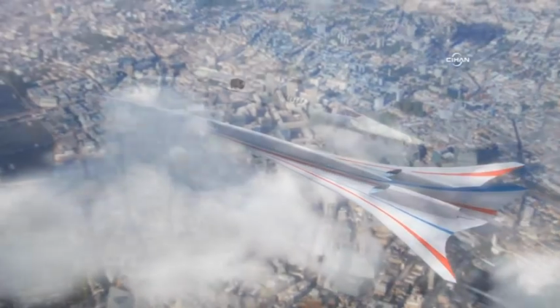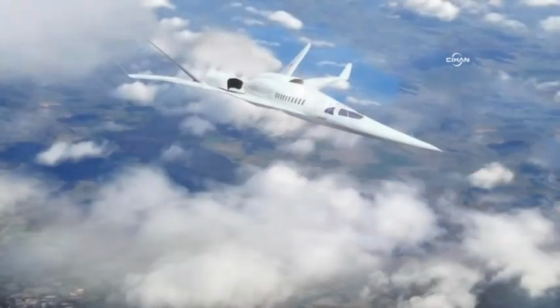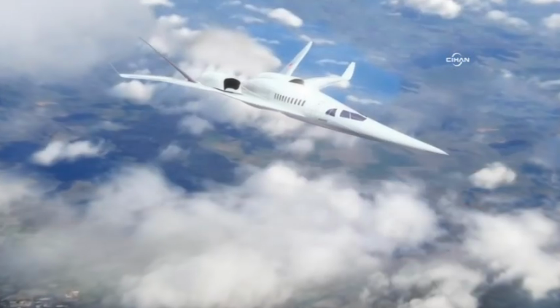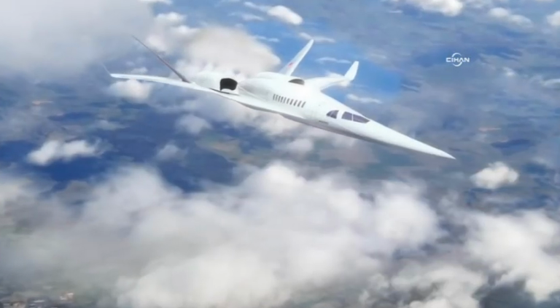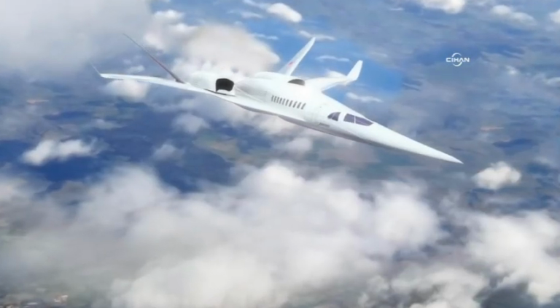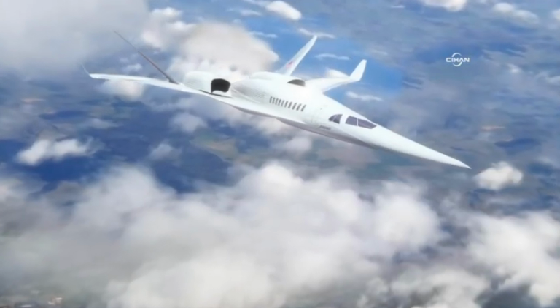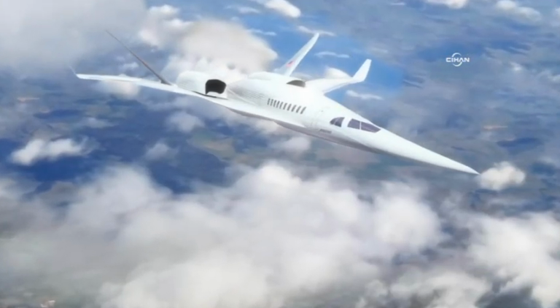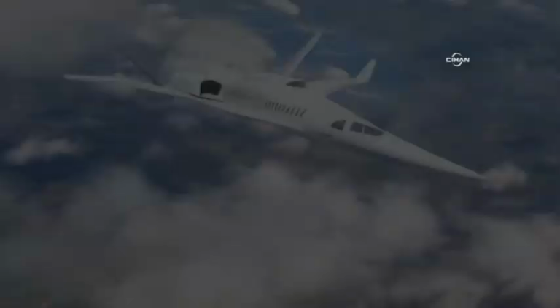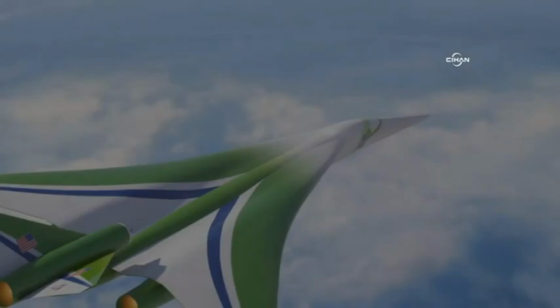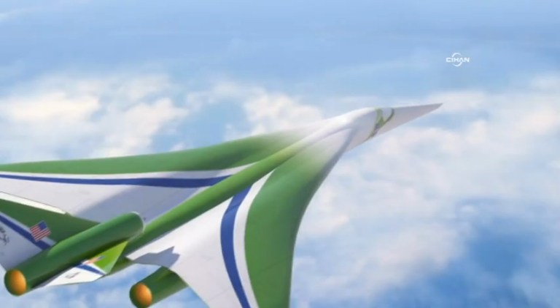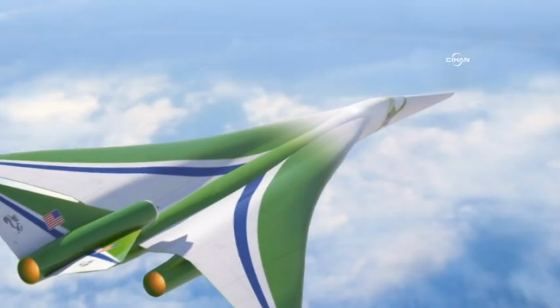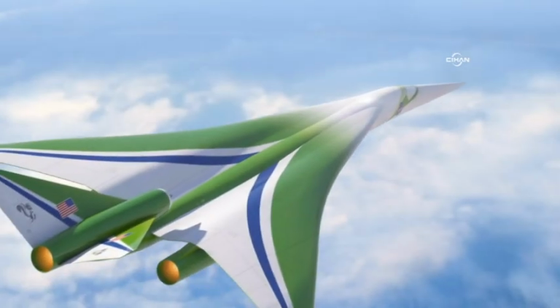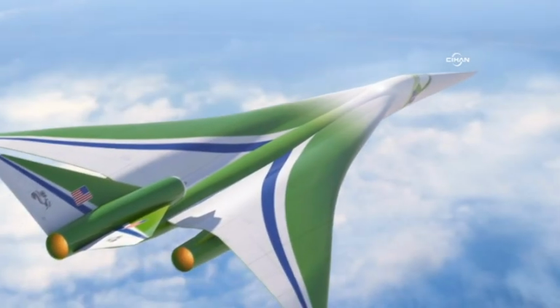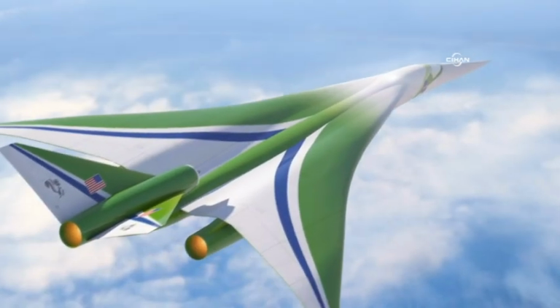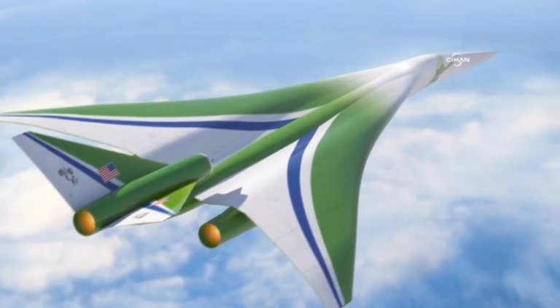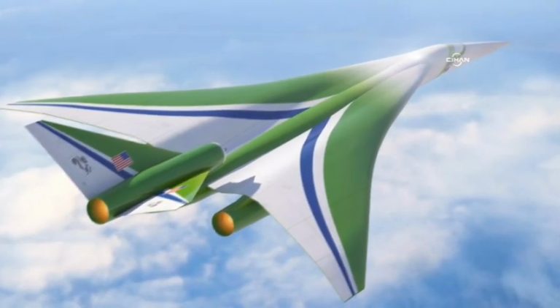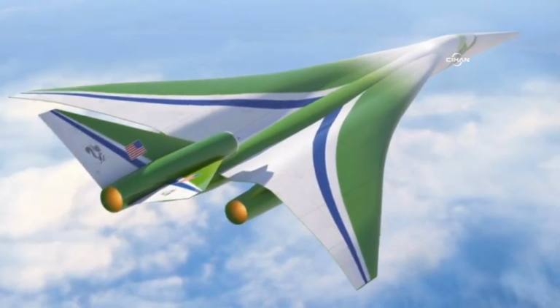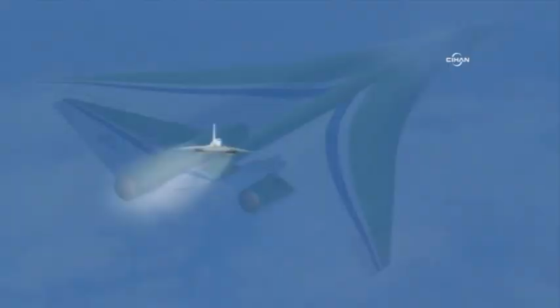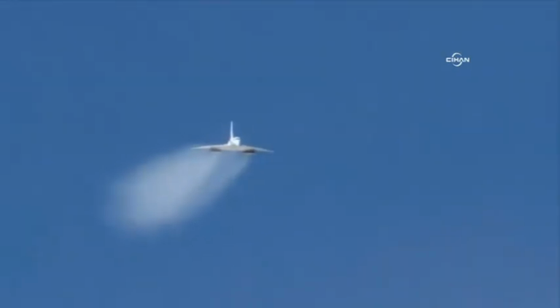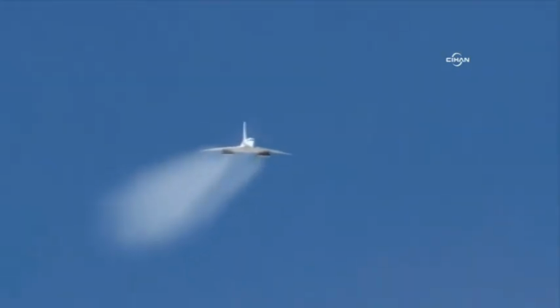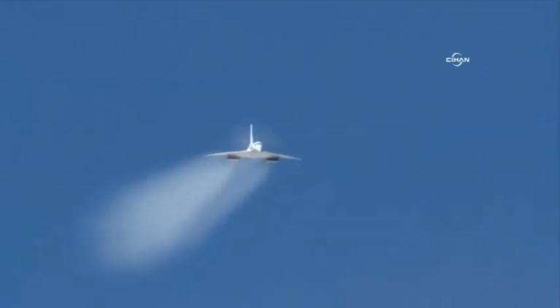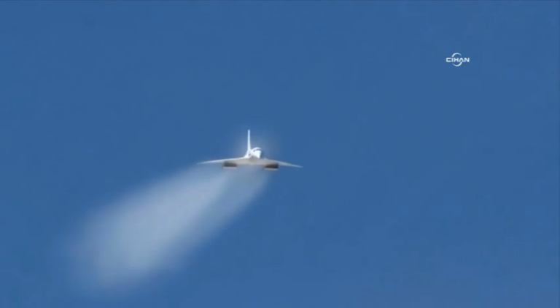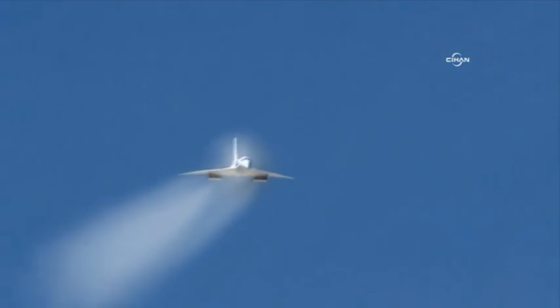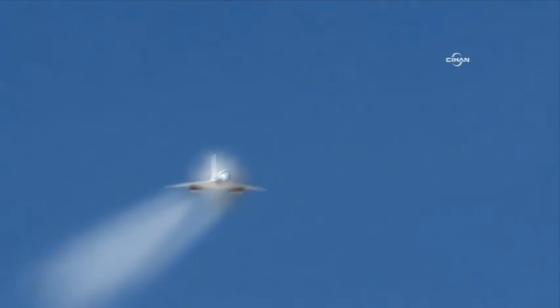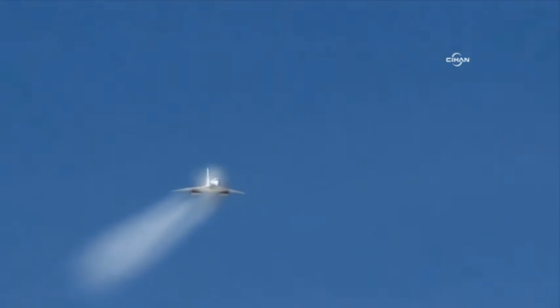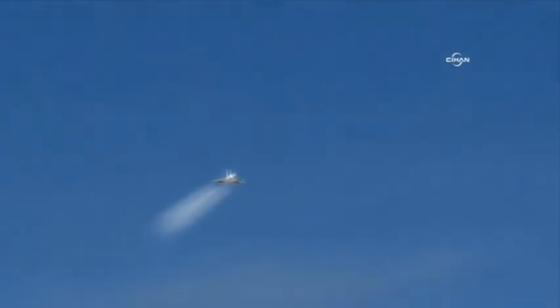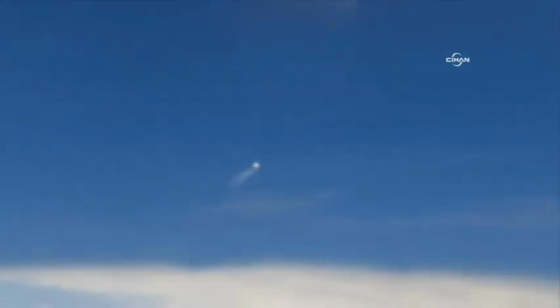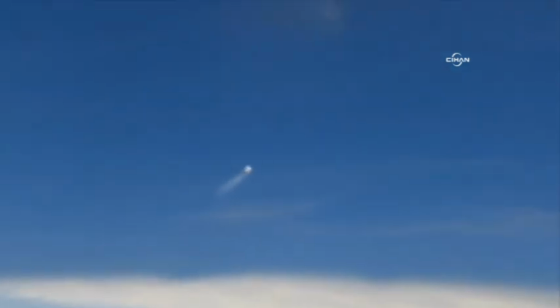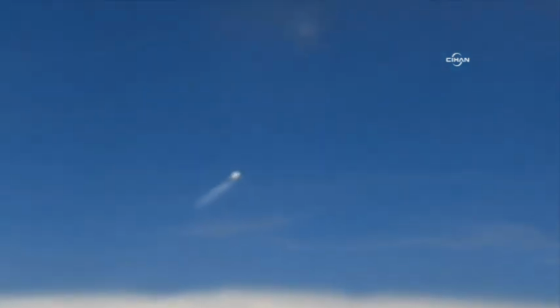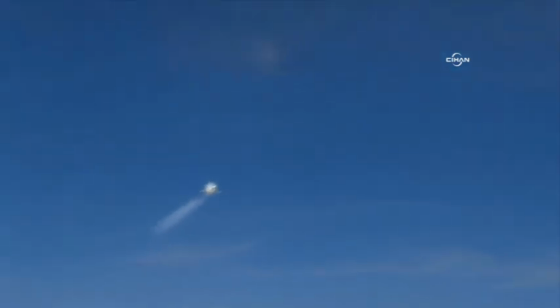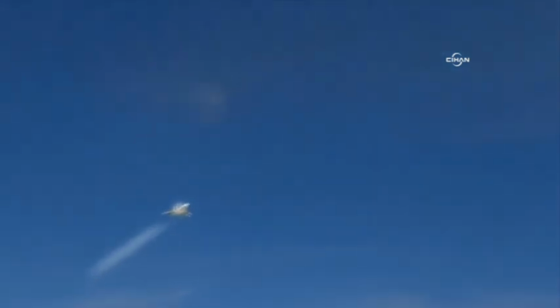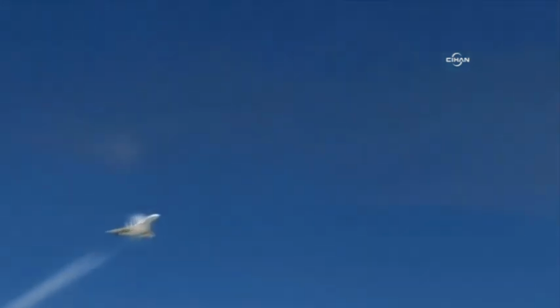Commercial supersonic flight has long been desired to reduce air travel time and improve personal mobility, particularly for today's long-distance travel. However, these benefits have not been realized due to the challenge of sonic boom.